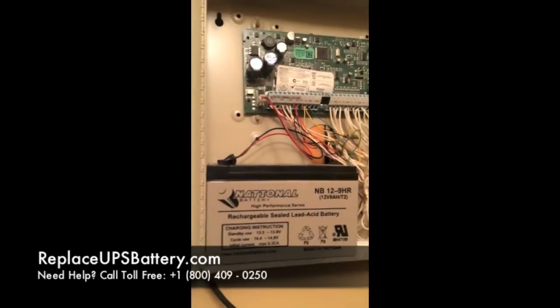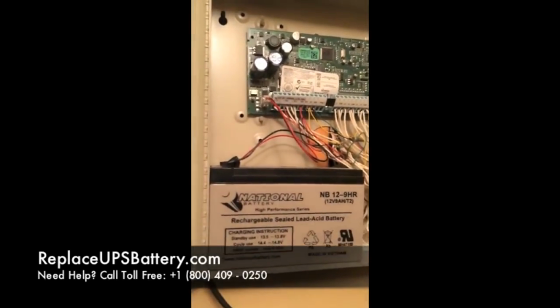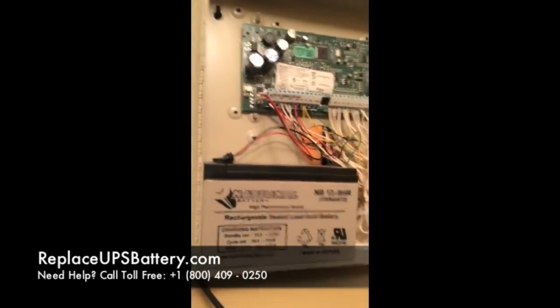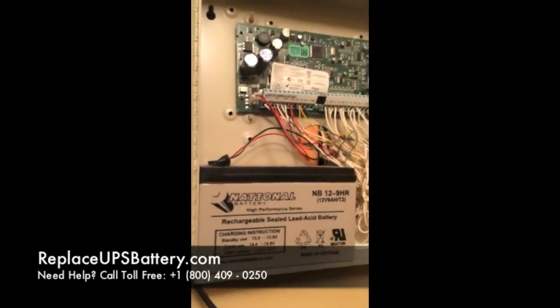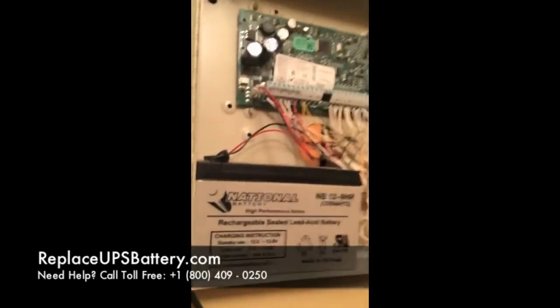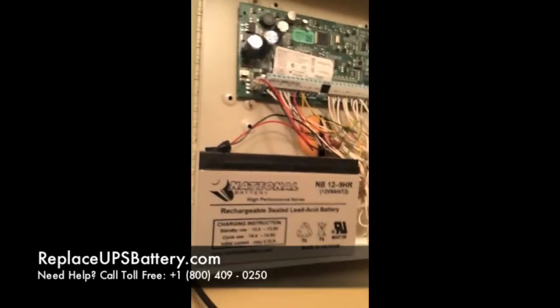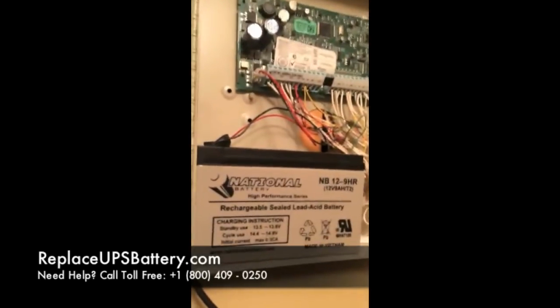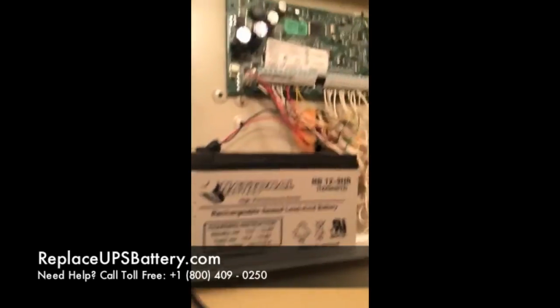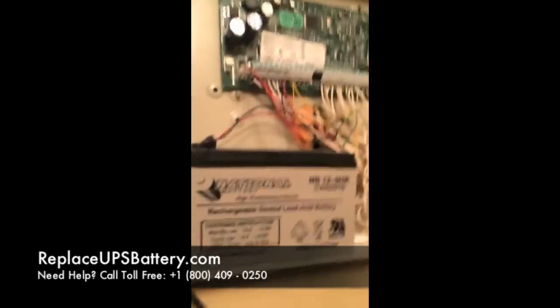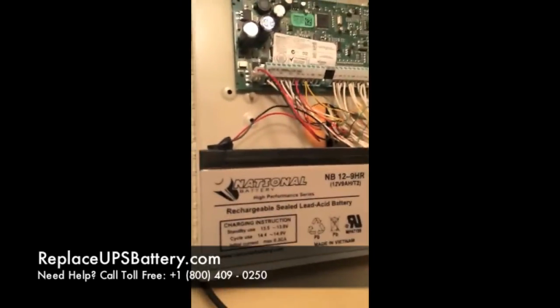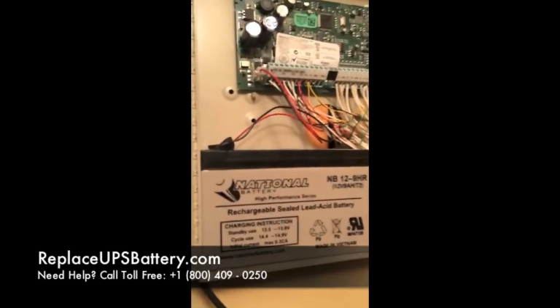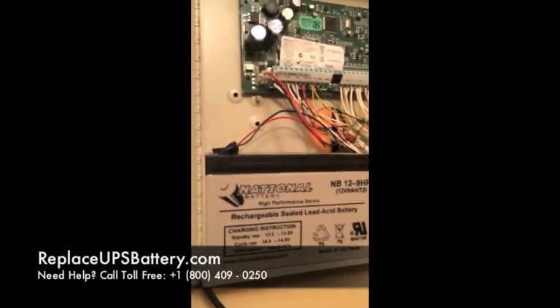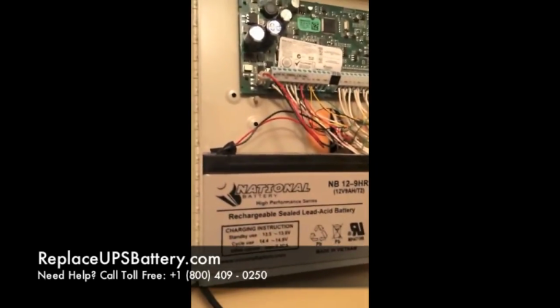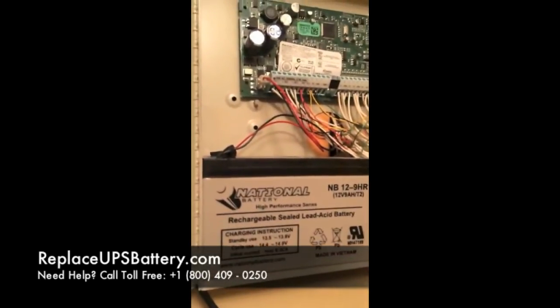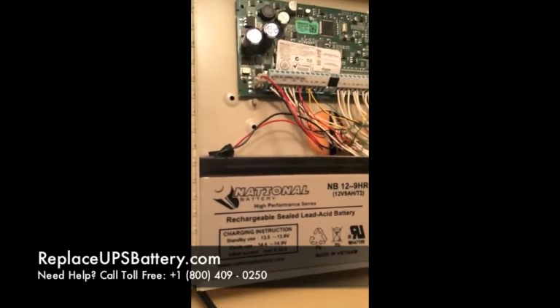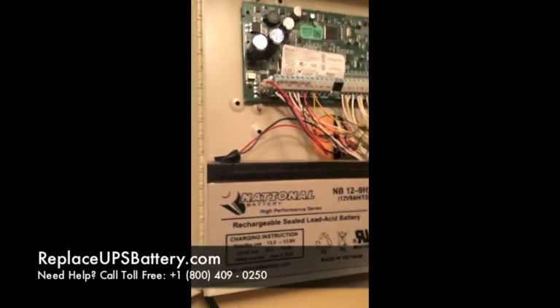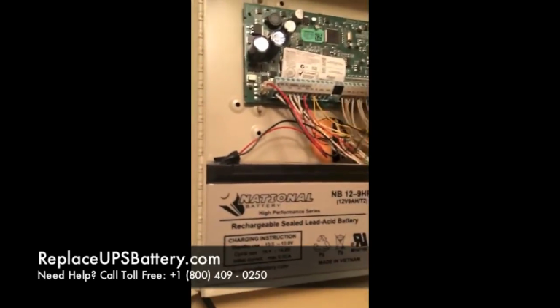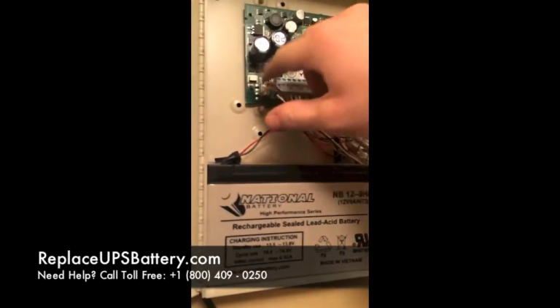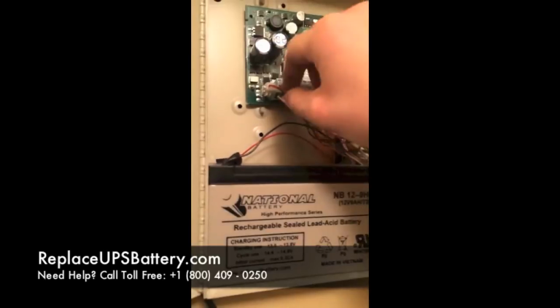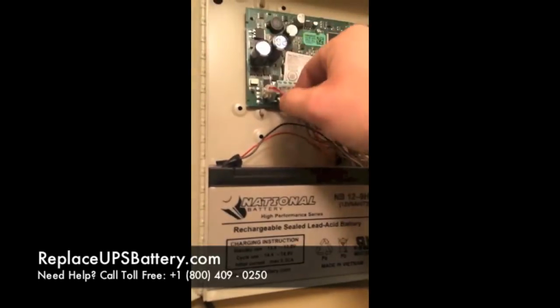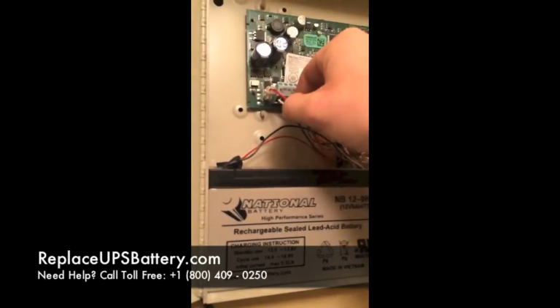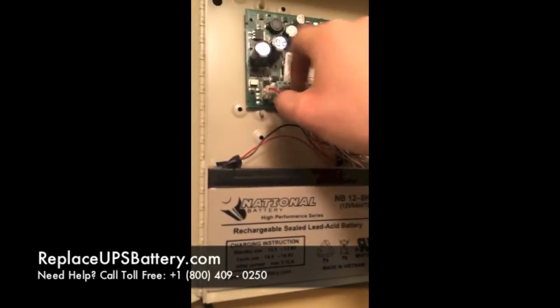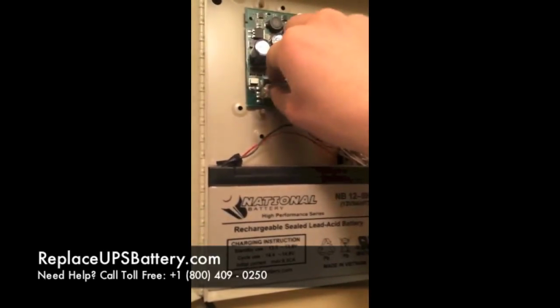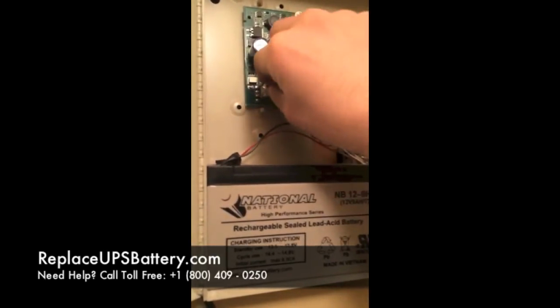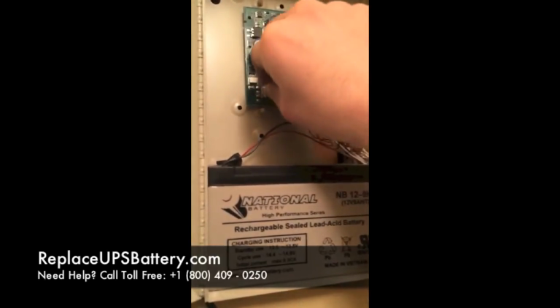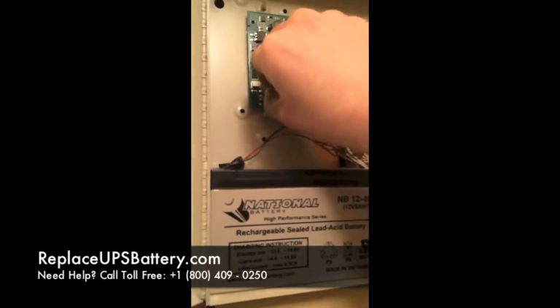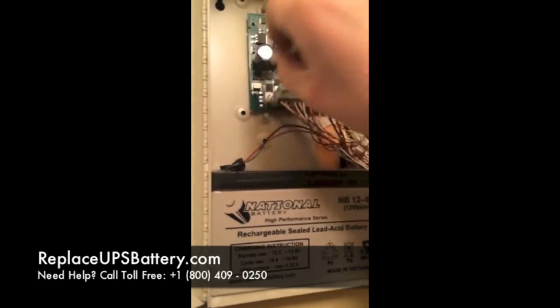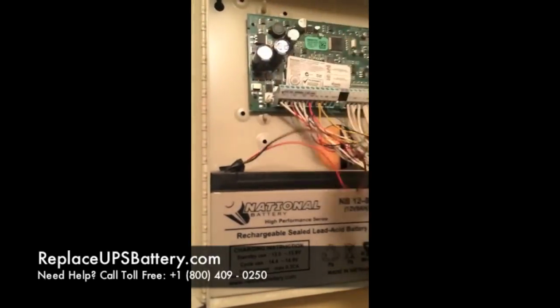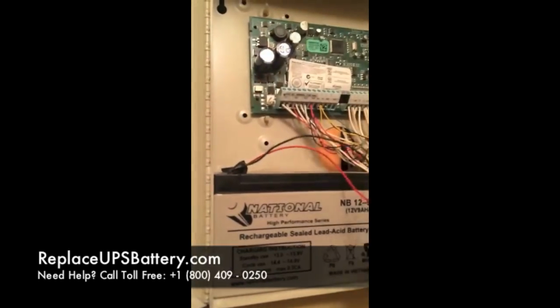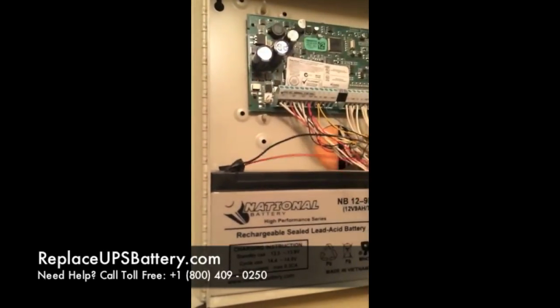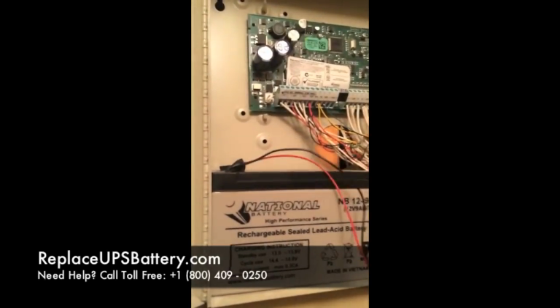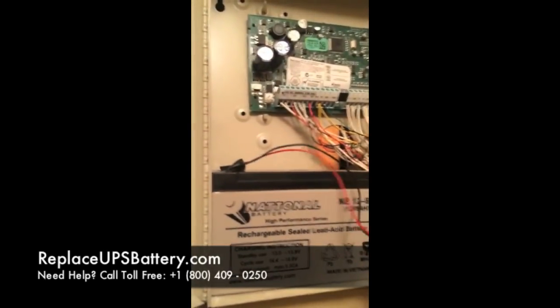What we're going to do to take this out today is really simple — you don't really need any tools to speak of. We're going to start off by disconnecting the Molex connector here; this is a 2-pin Molex connector. Make sure the power is off, by the way.